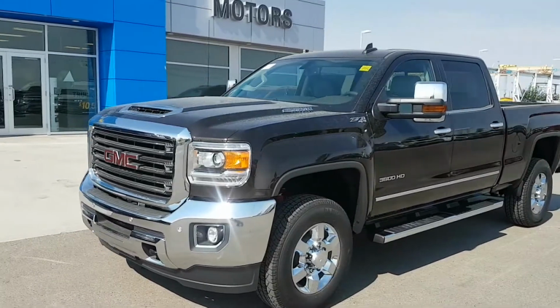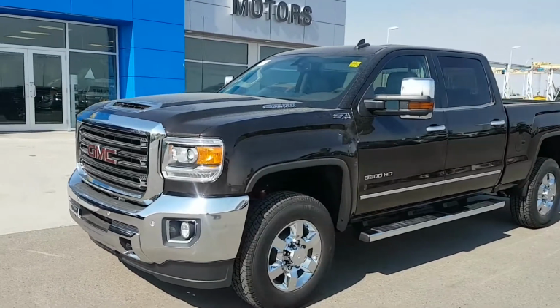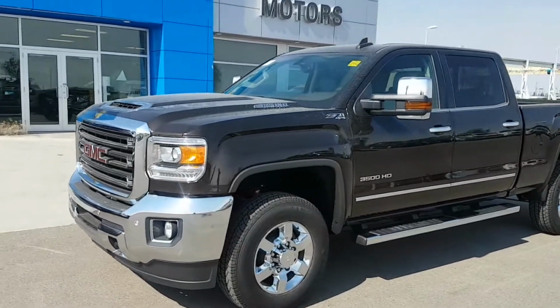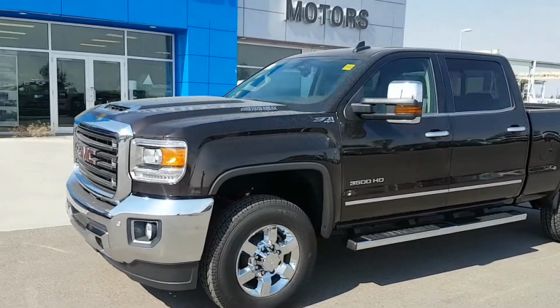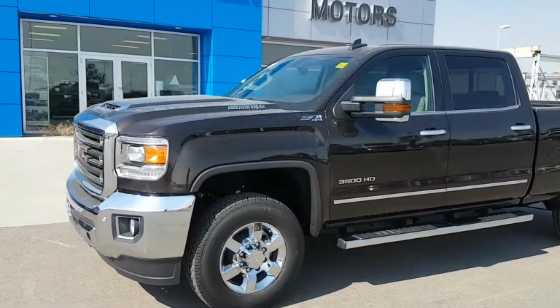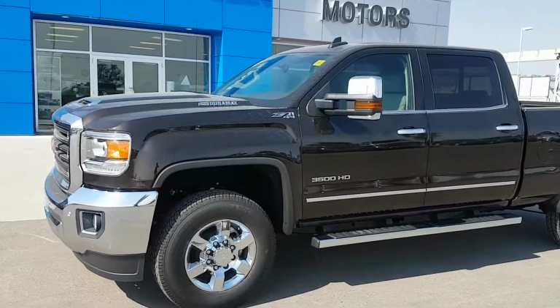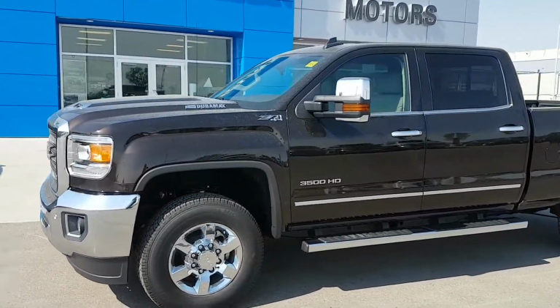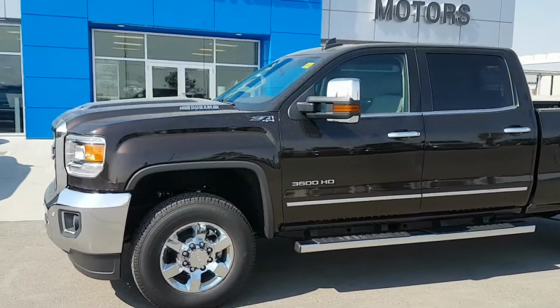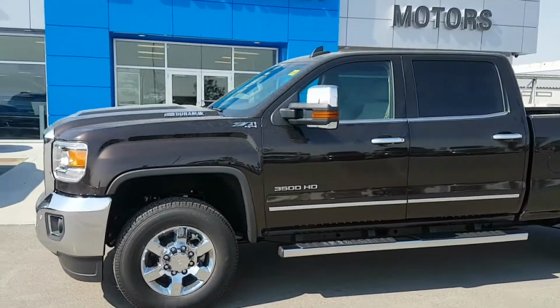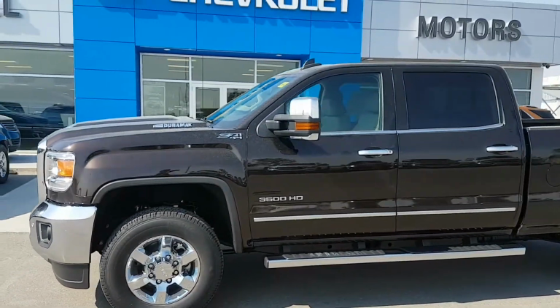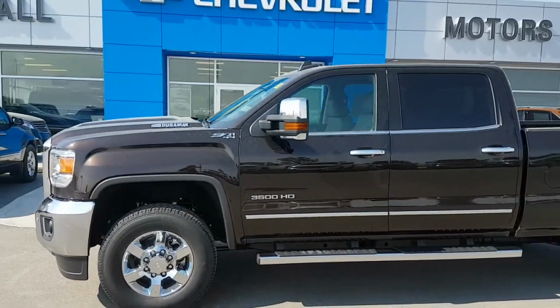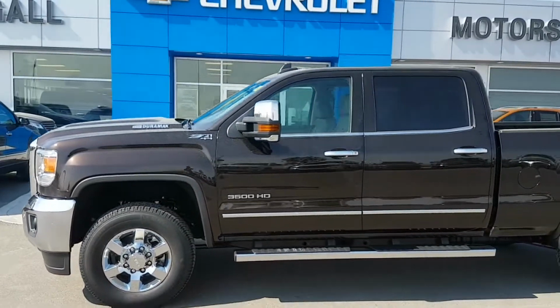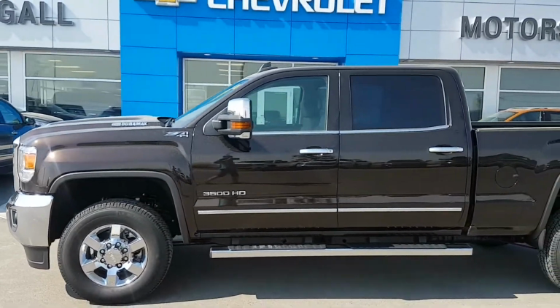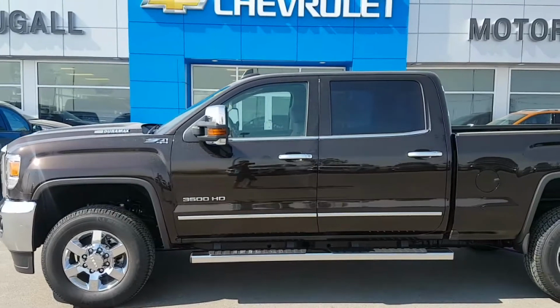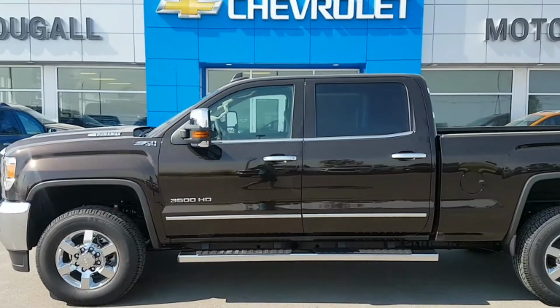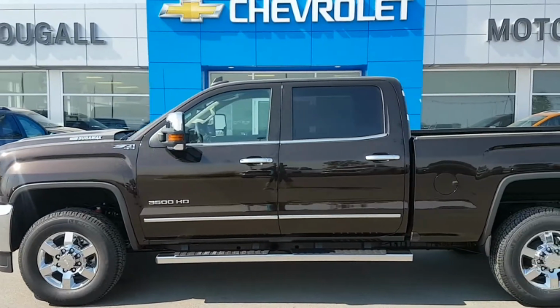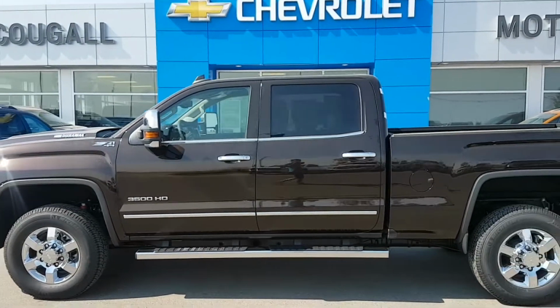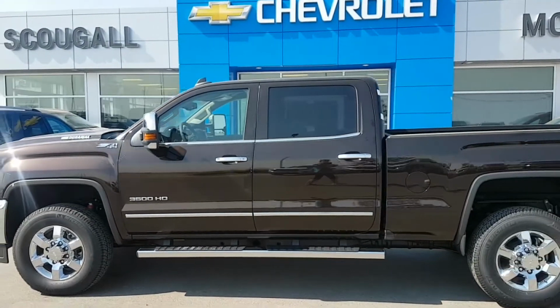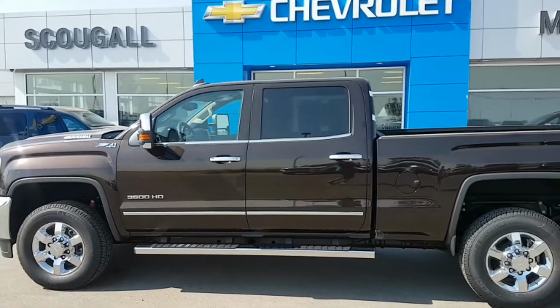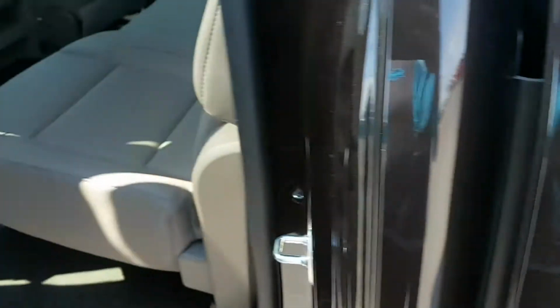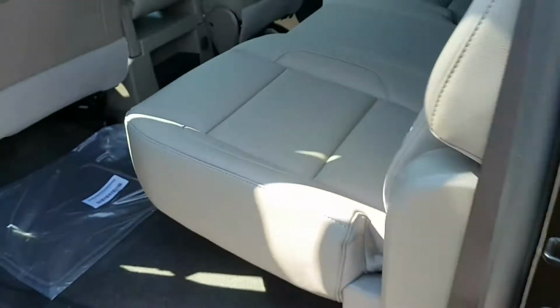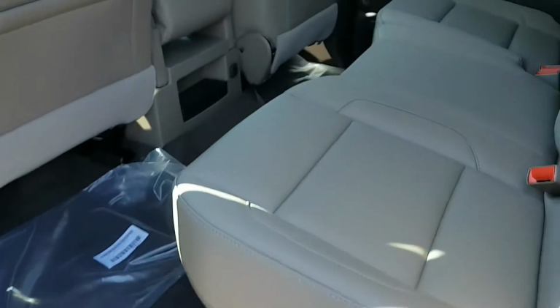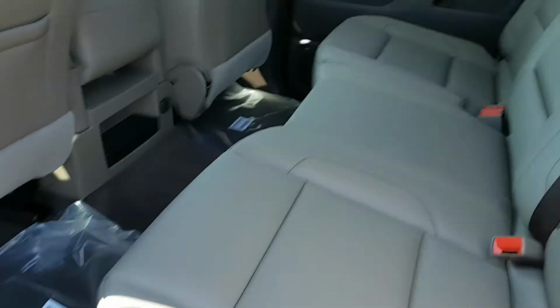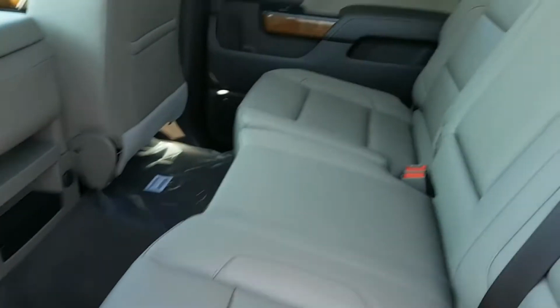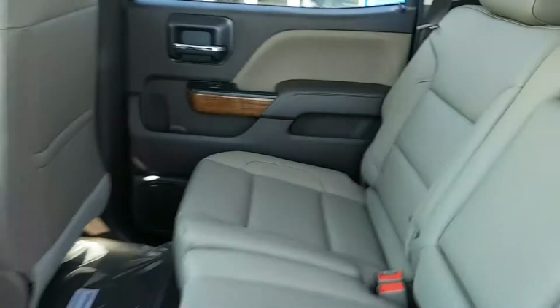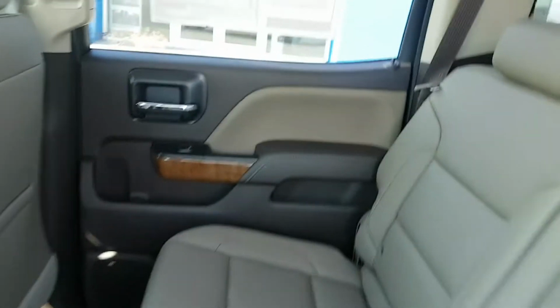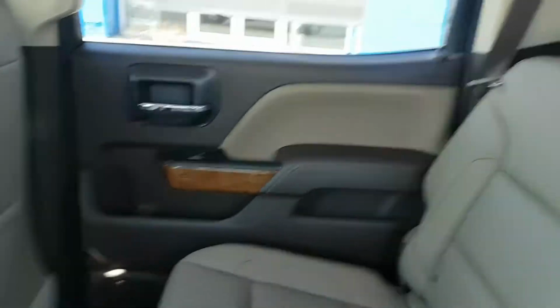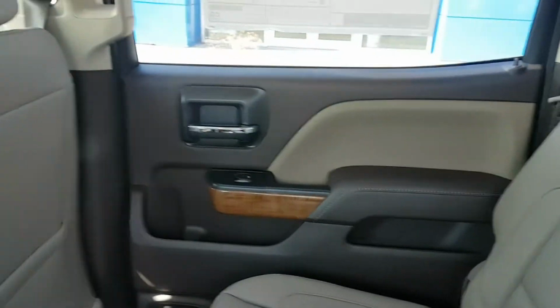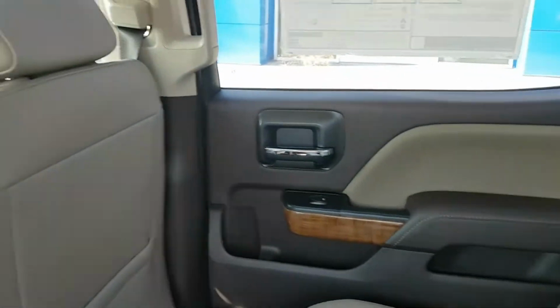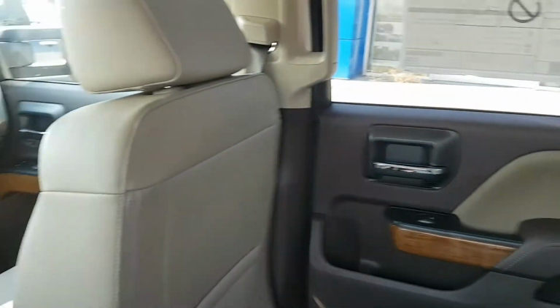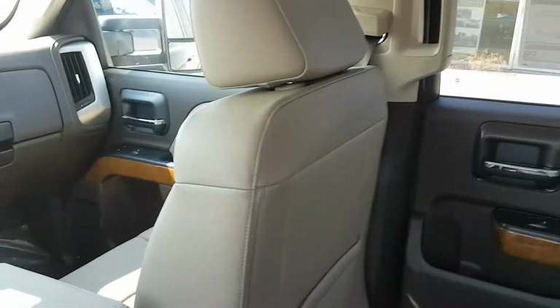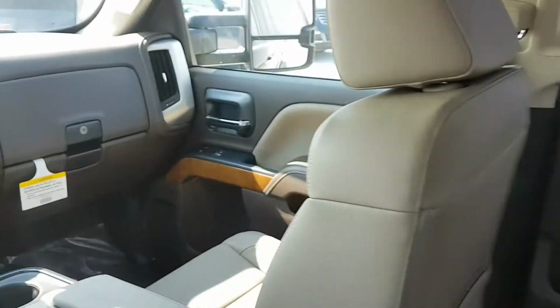If you're in the market for a one ton diesel, give us a call today at 403-553-3311, or visit us on the web at skougalmotors.com.